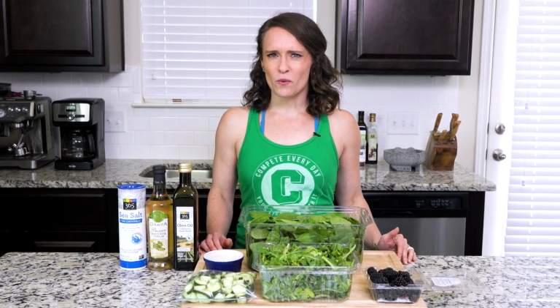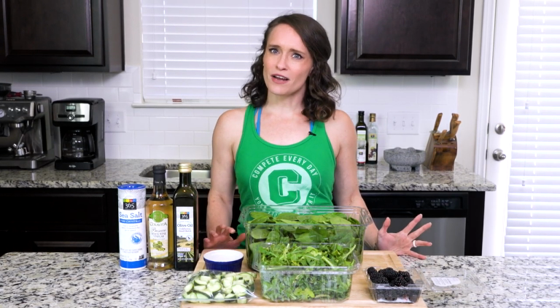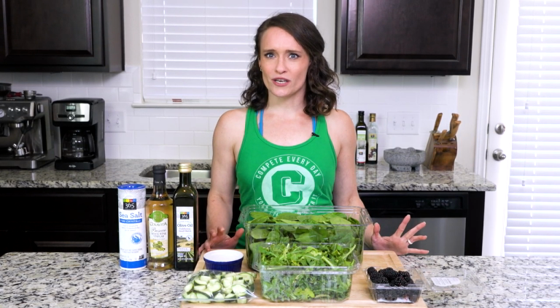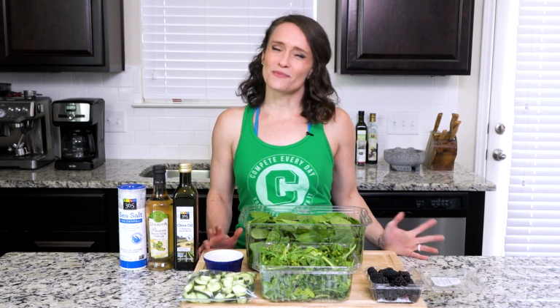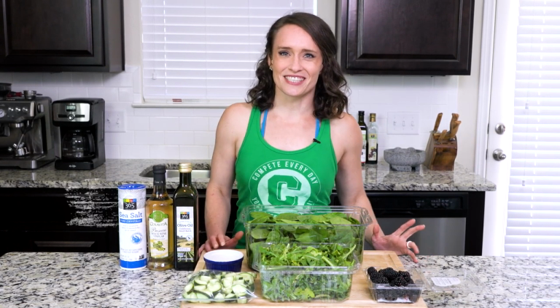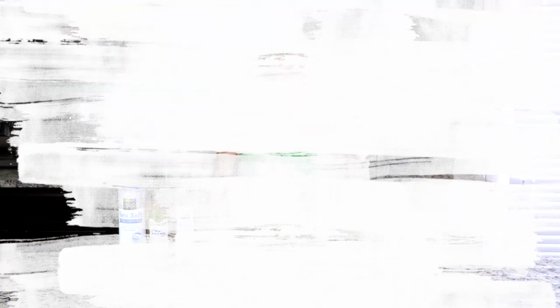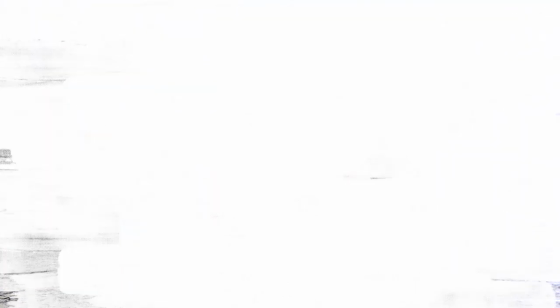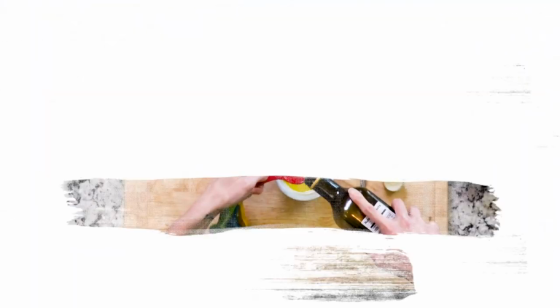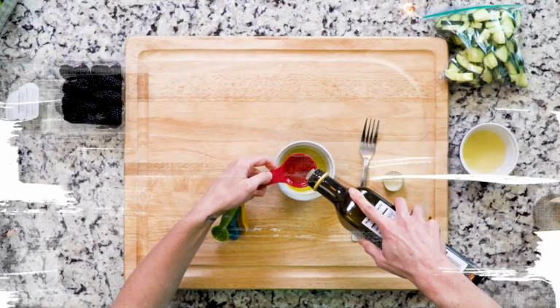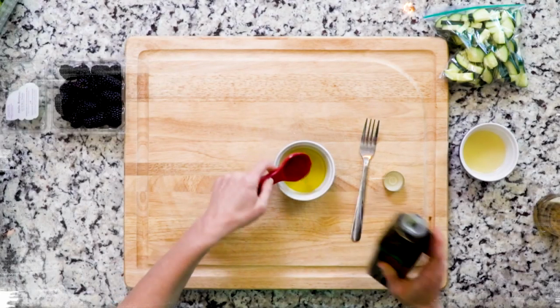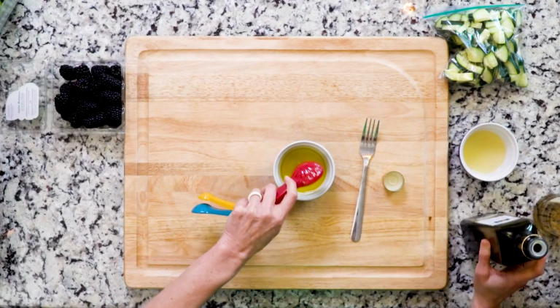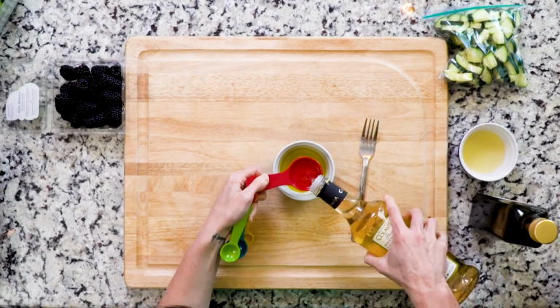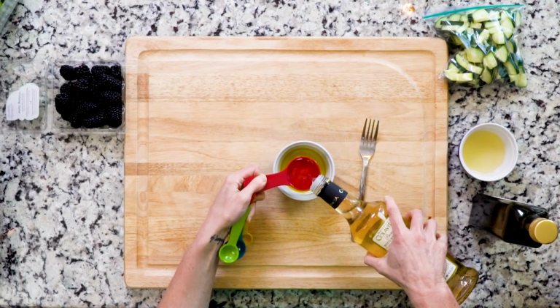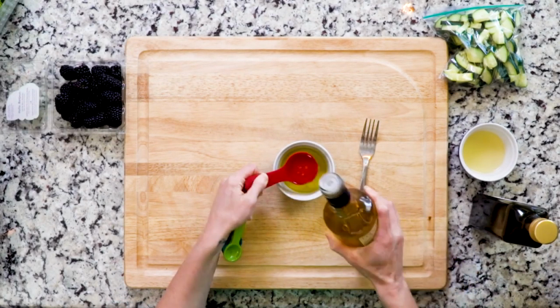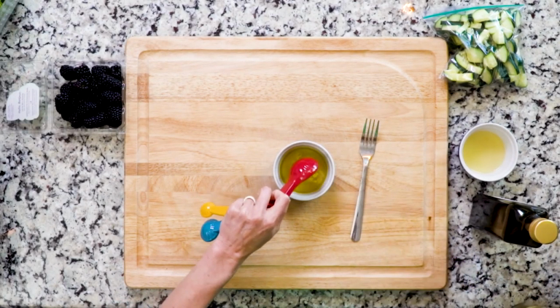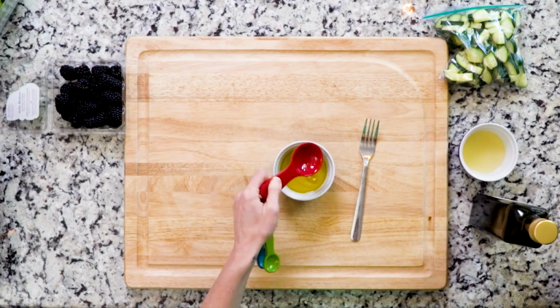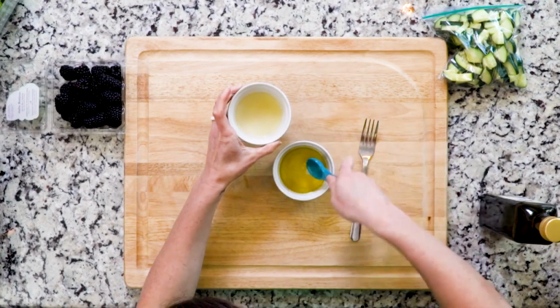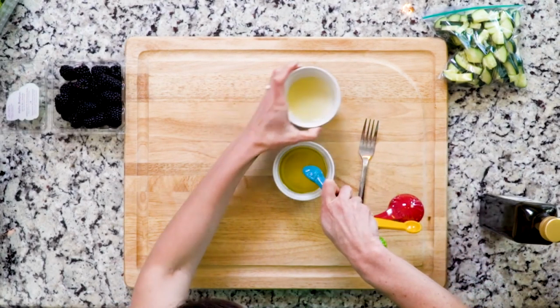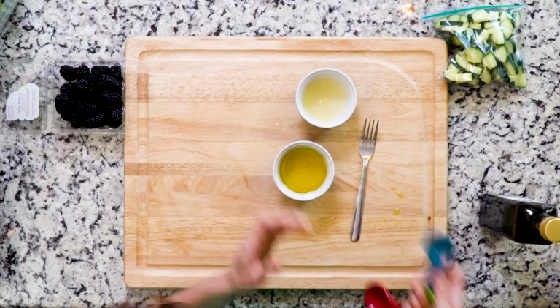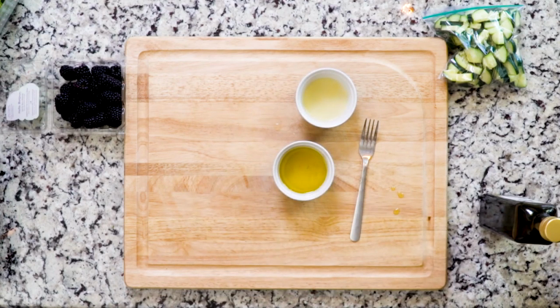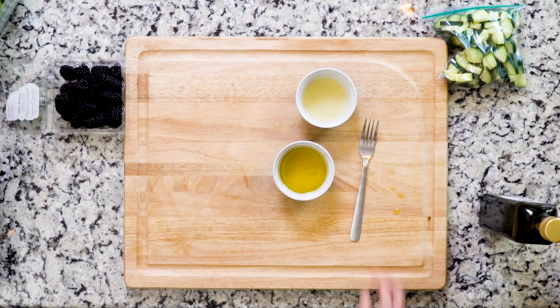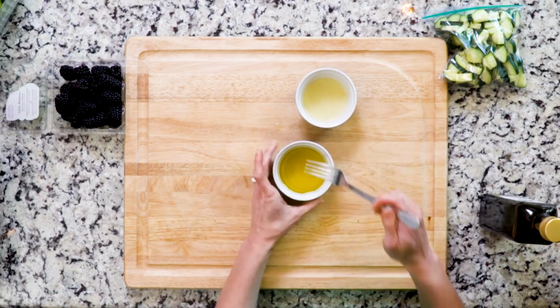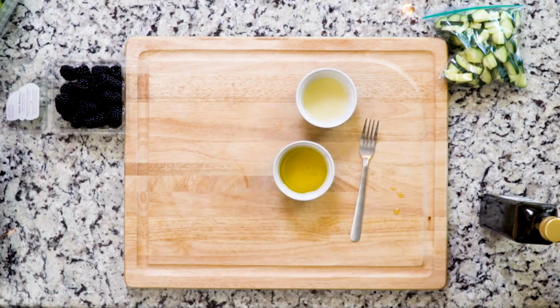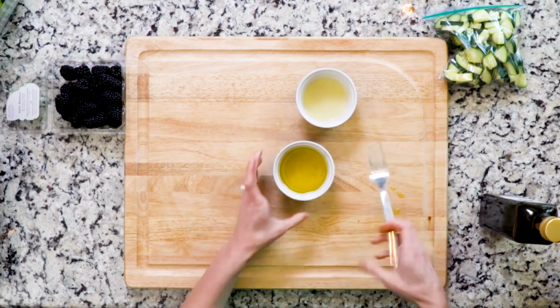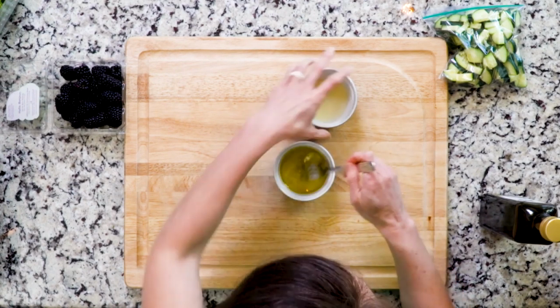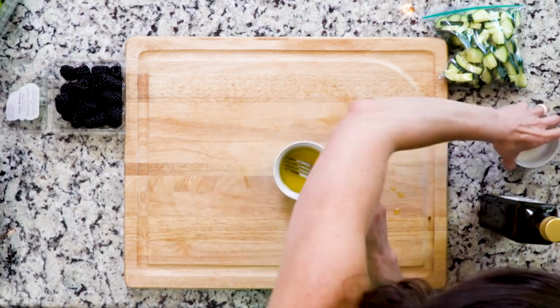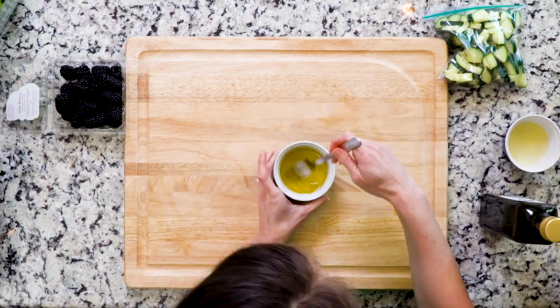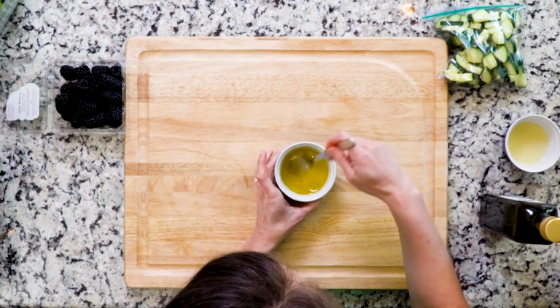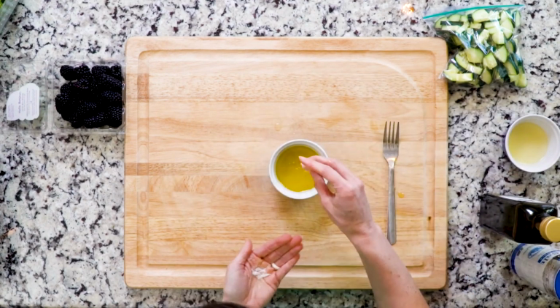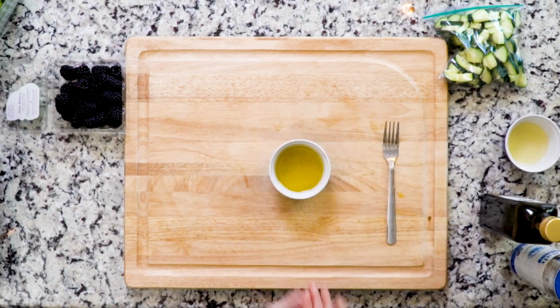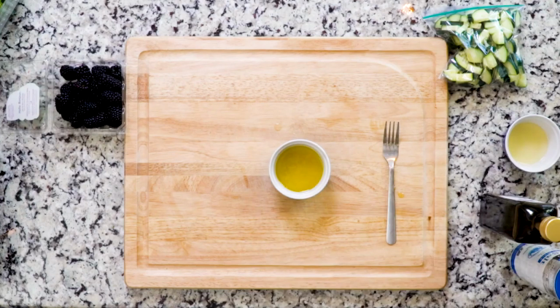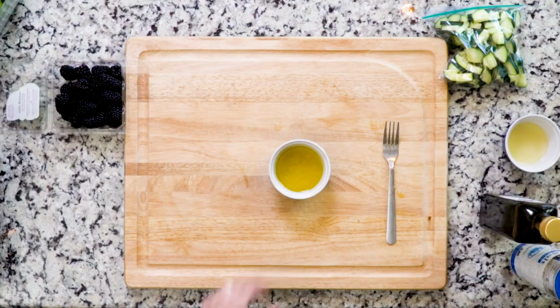Well, not really cooking, more like assembling. You're gonna start by whisking together two tablespoons of olive oil, one tablespoon white wine vinegar, and one teaspoon lemon juice. Add a pinch of salt to taste. Set that aside.